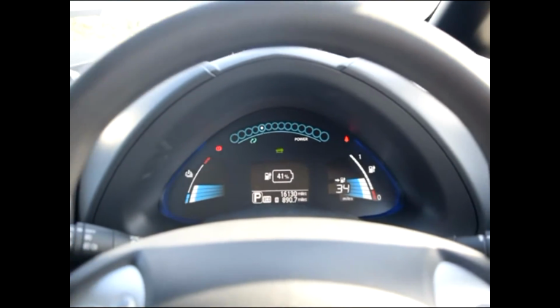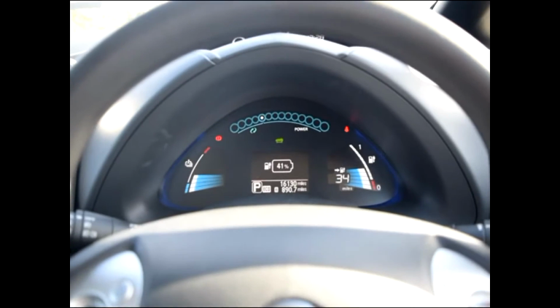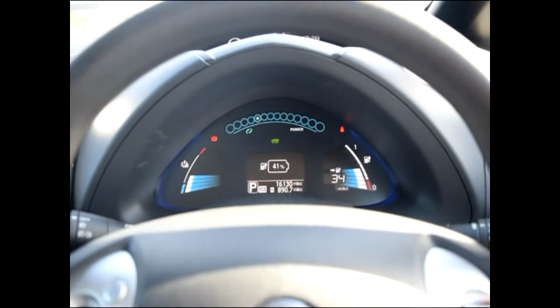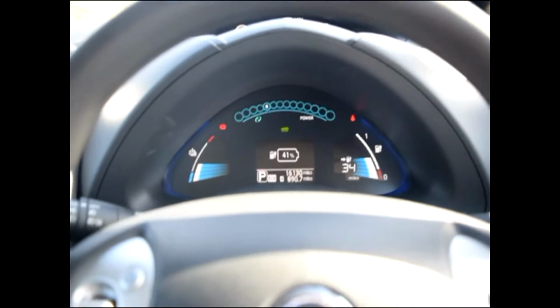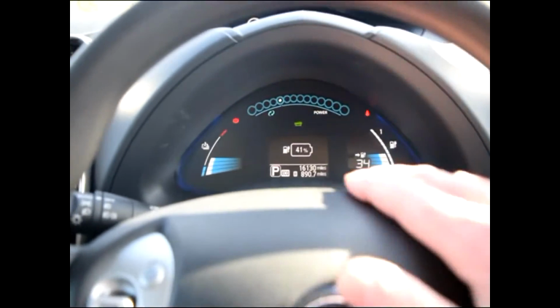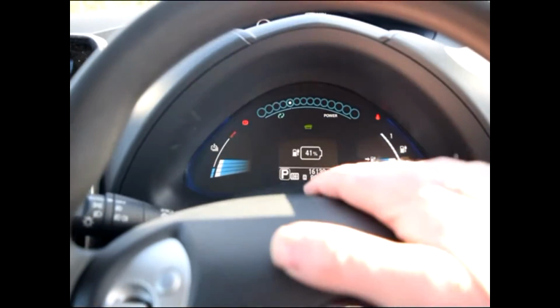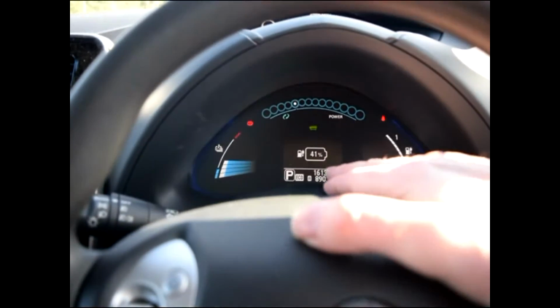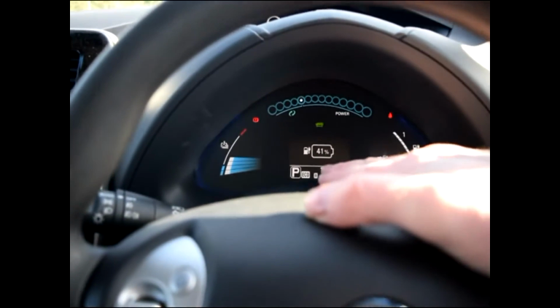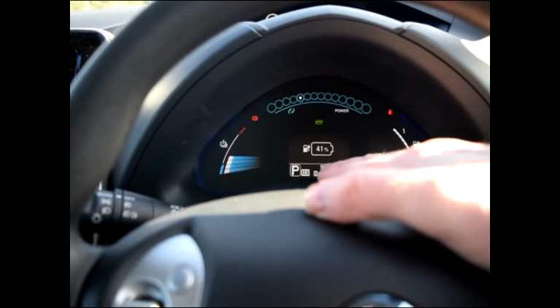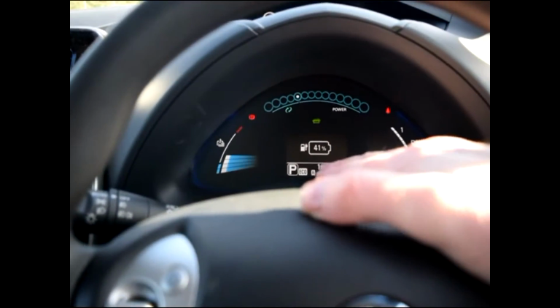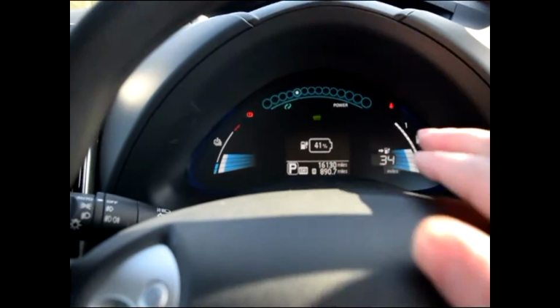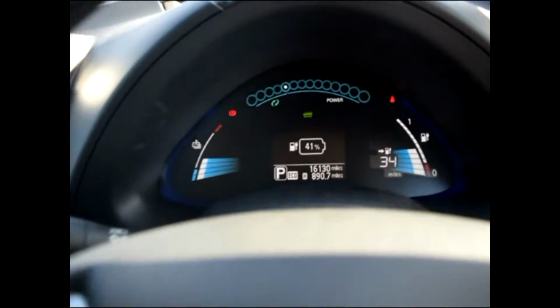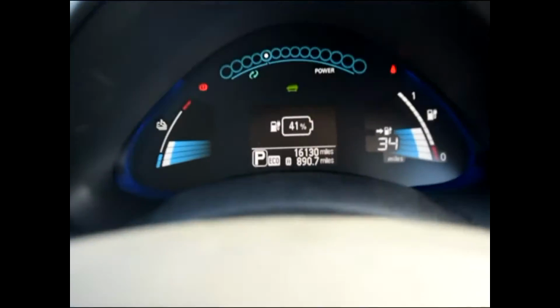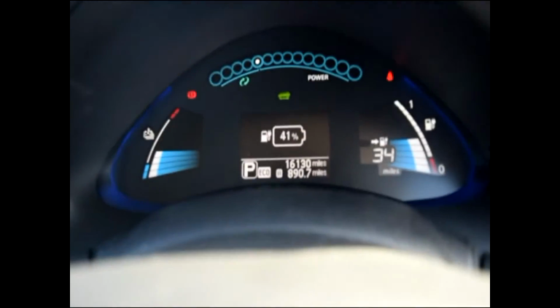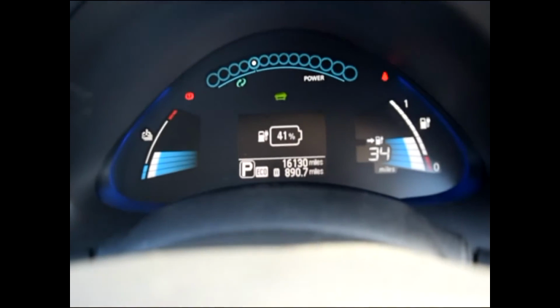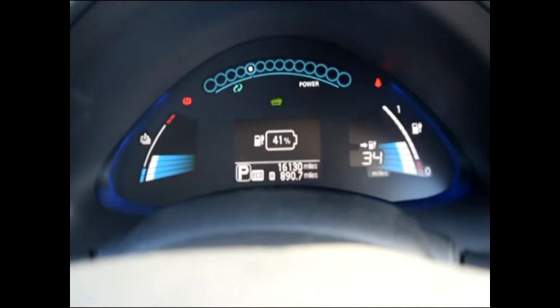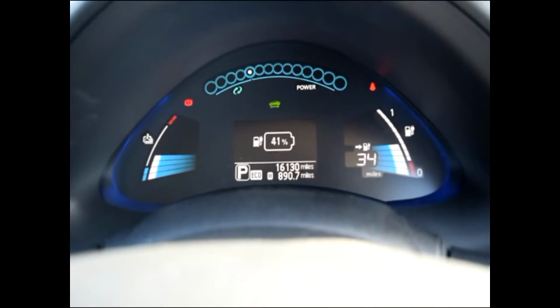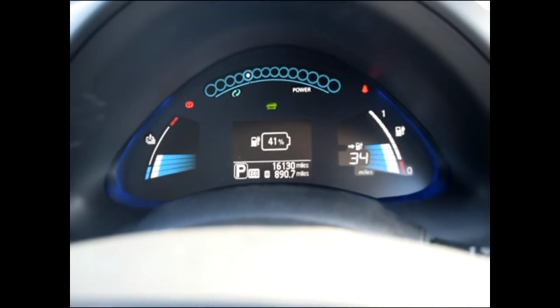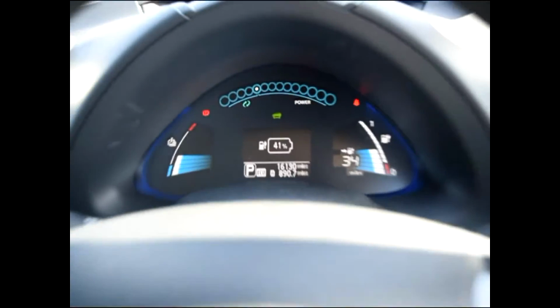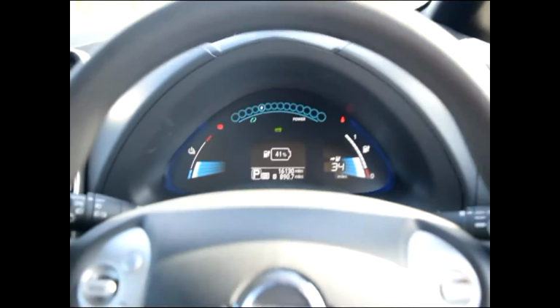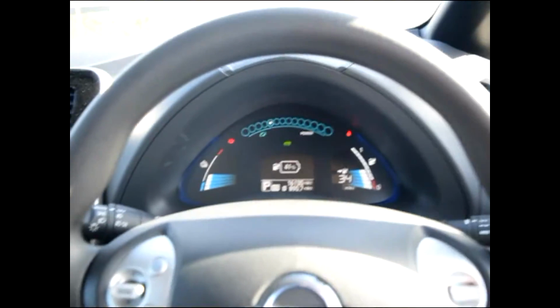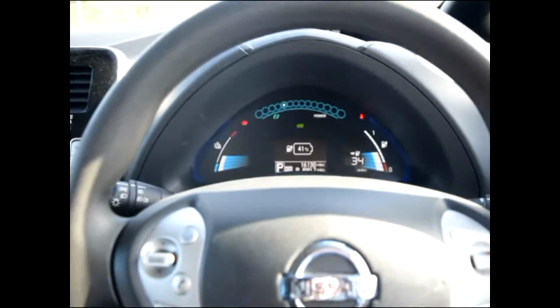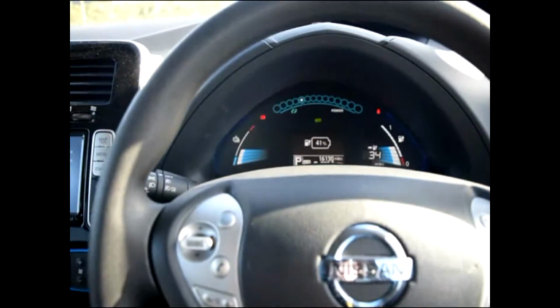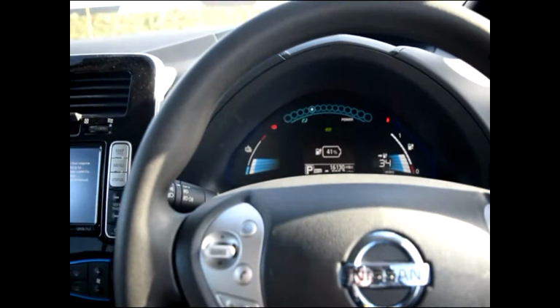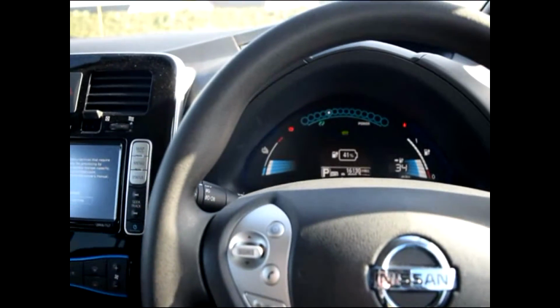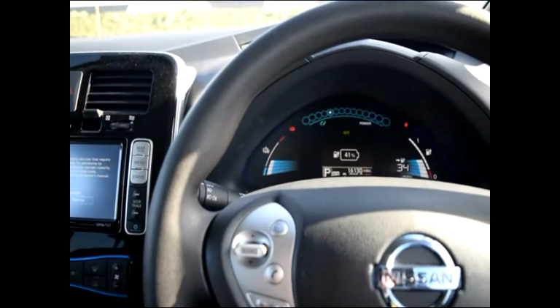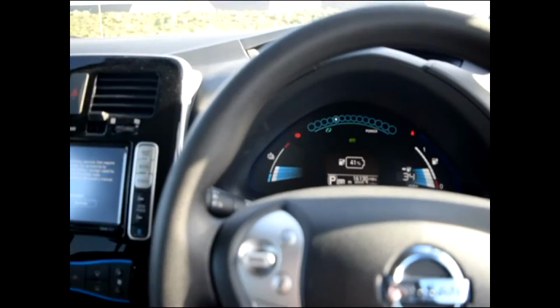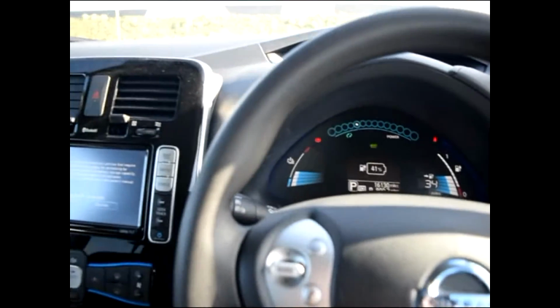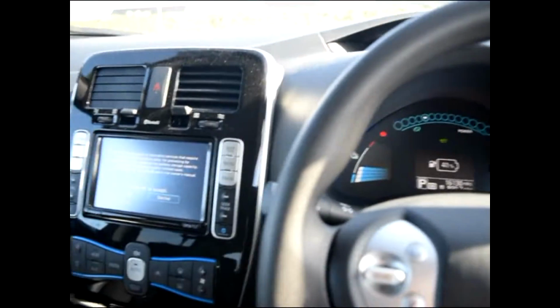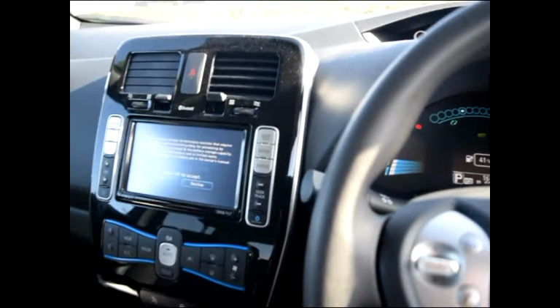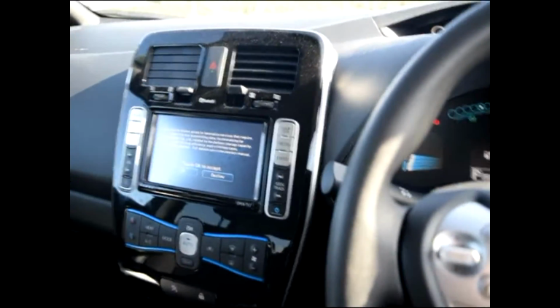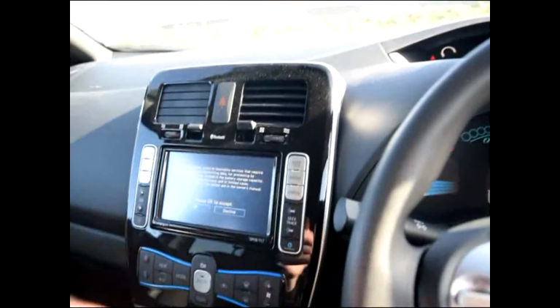I zeroed the trip when I collected it from Birmingham, and I've personally driven 890 miles in this car. It is absolutely spot on.